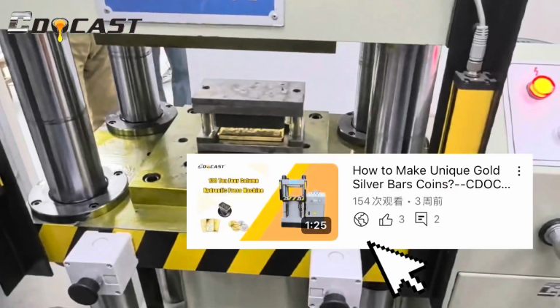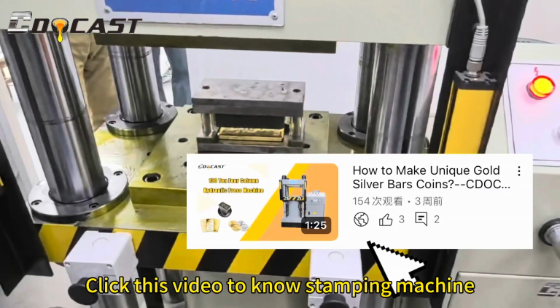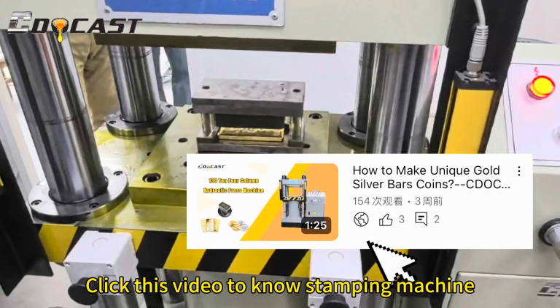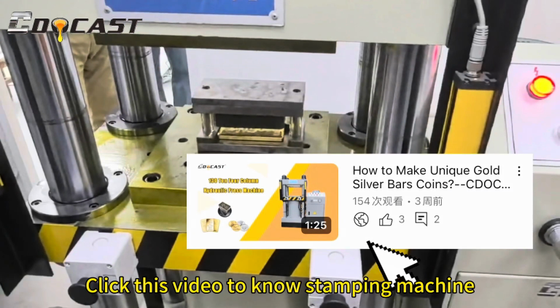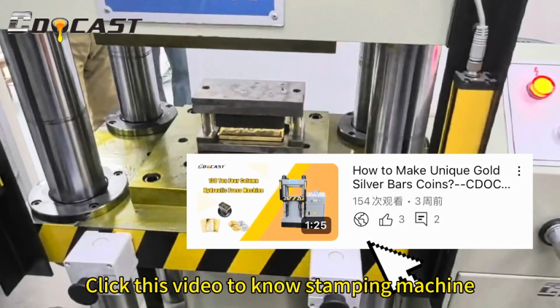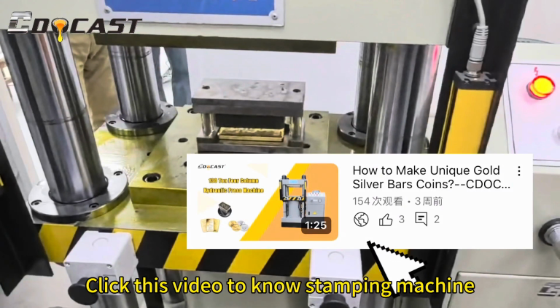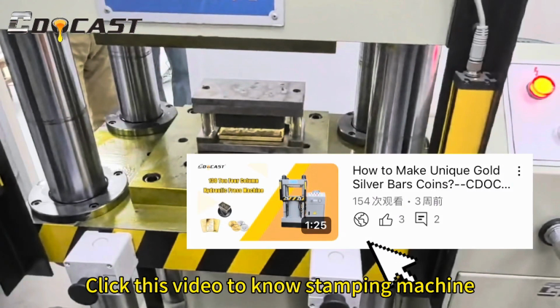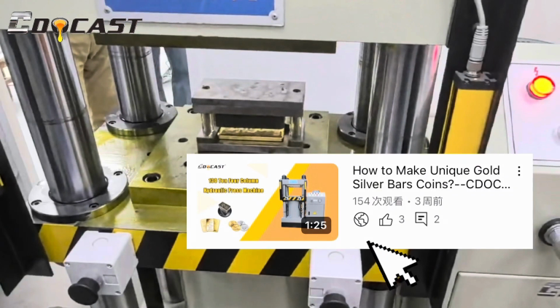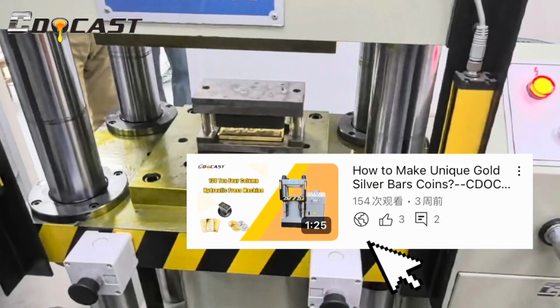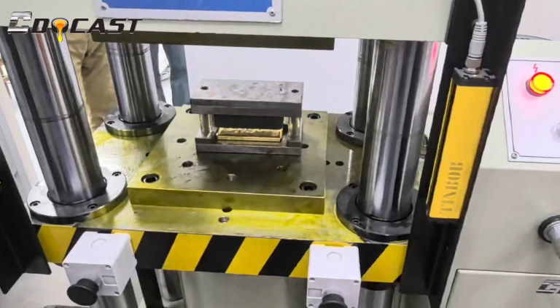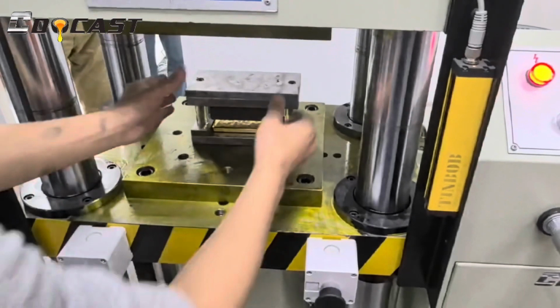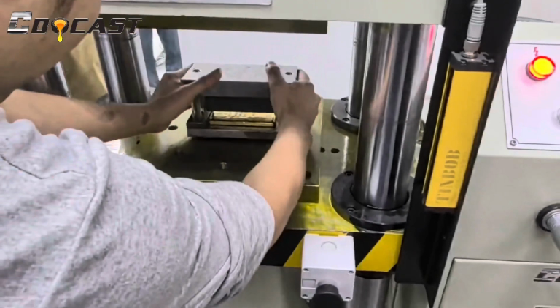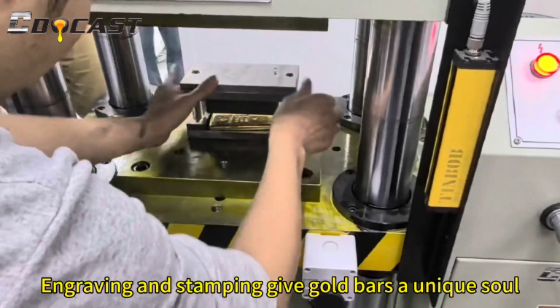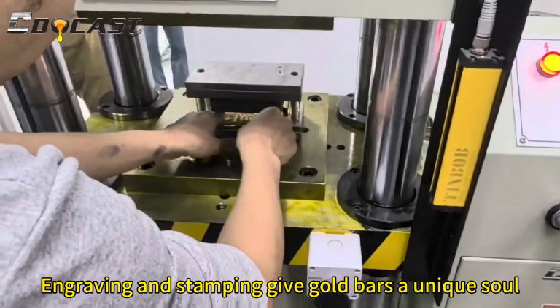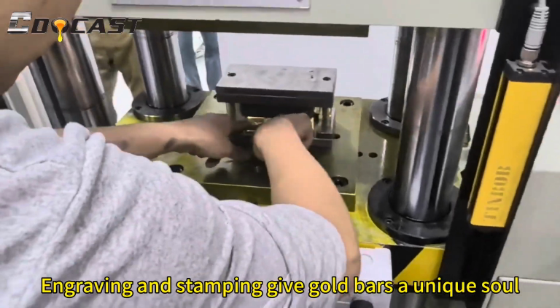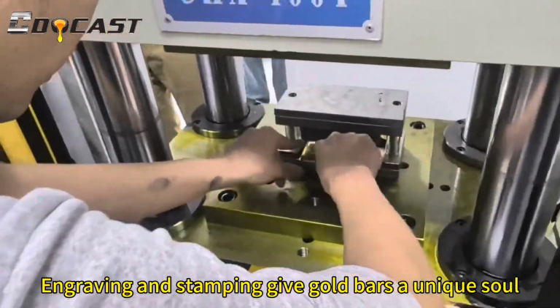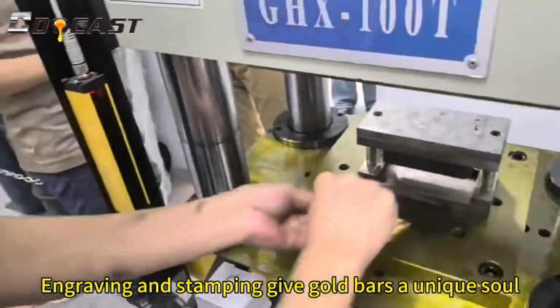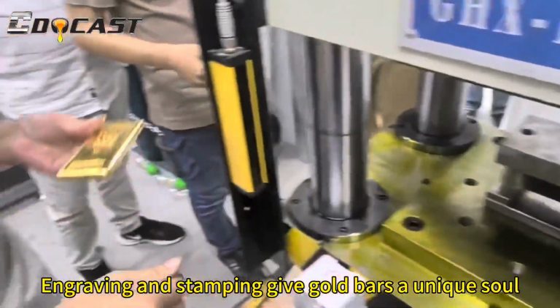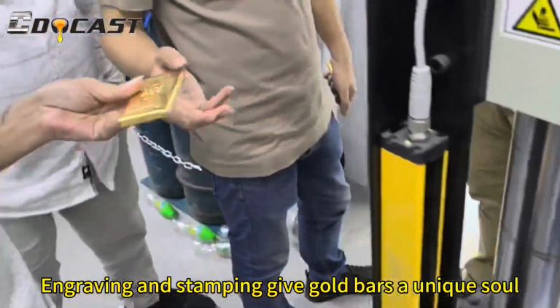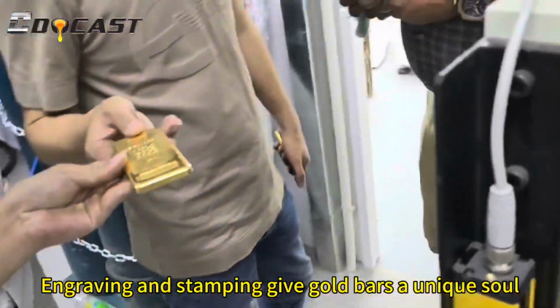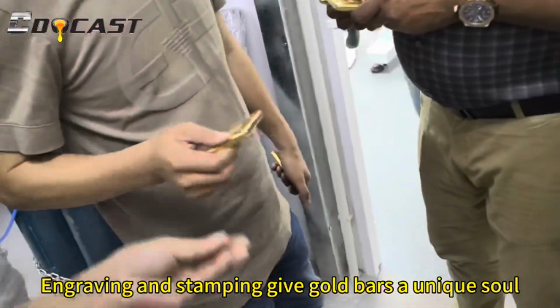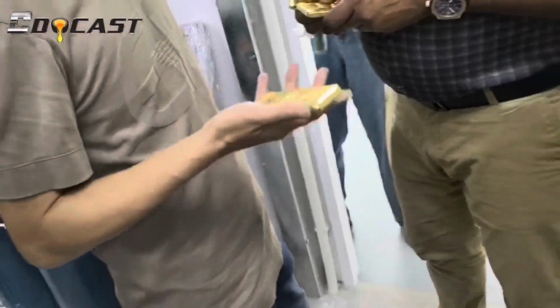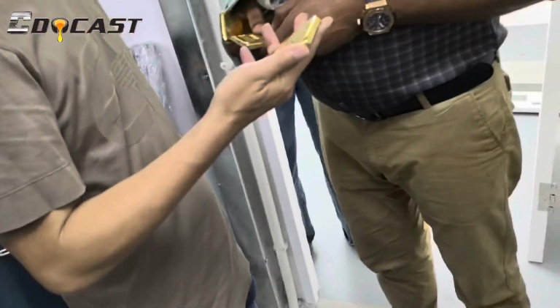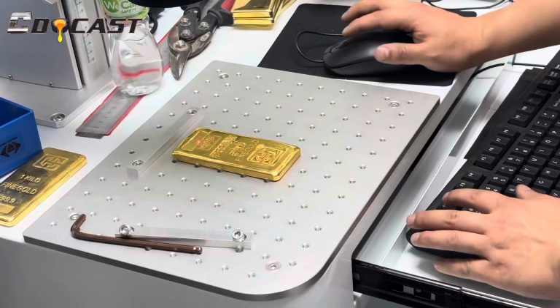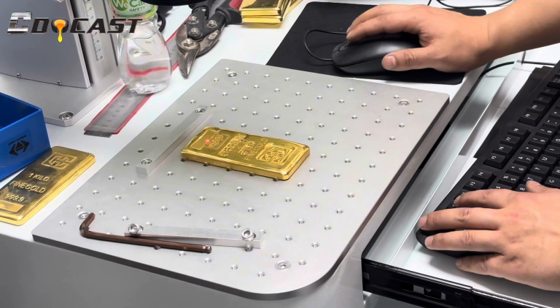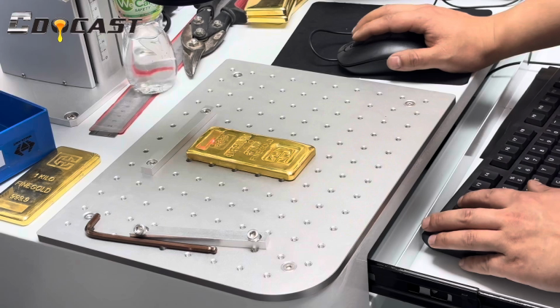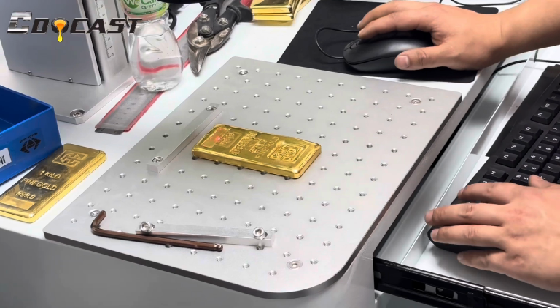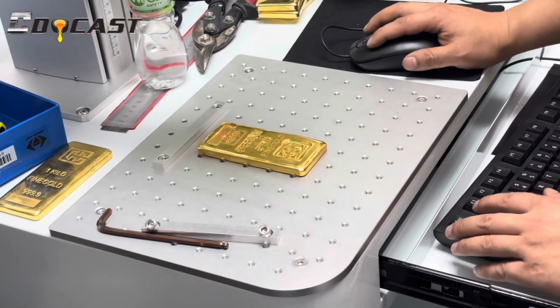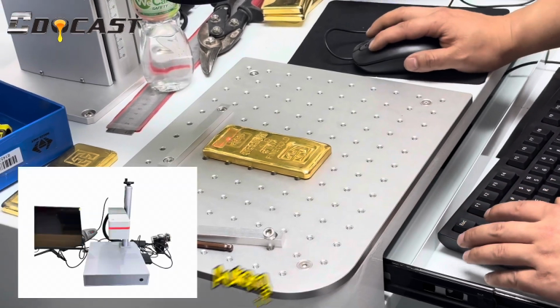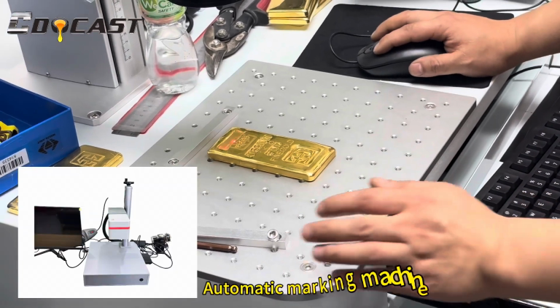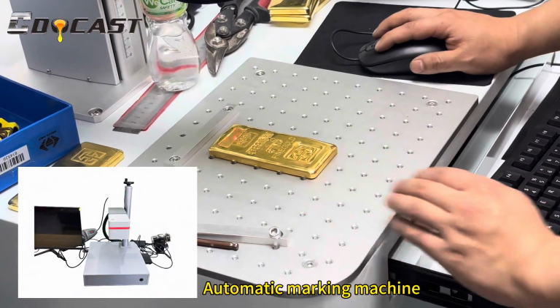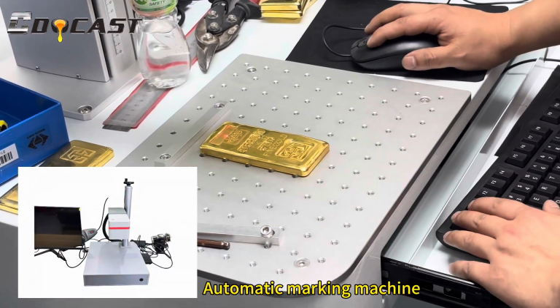Click this video to learn about the stamping machine — engraving and stamping give gold bars a unique soul. This includes an automatic marking machine.